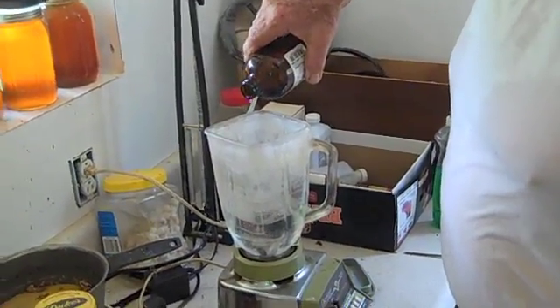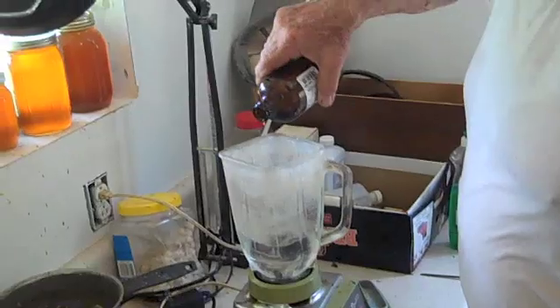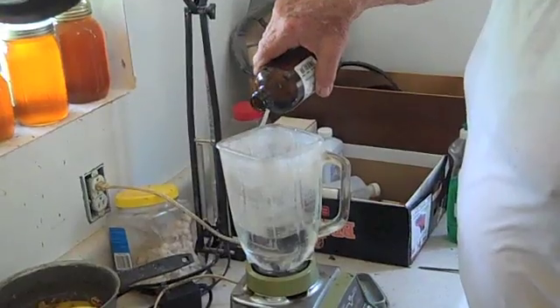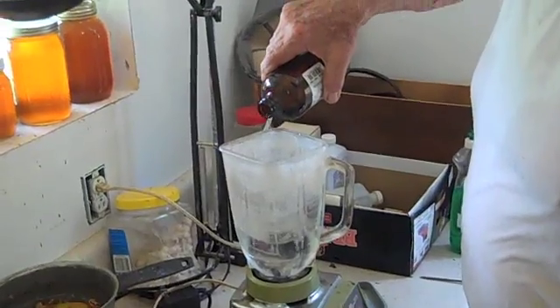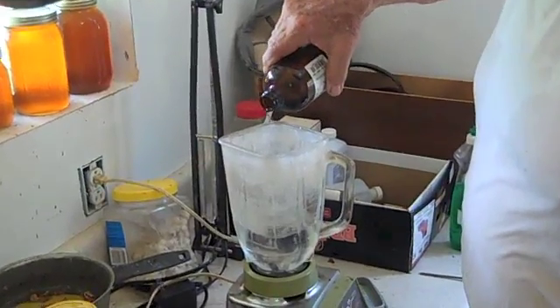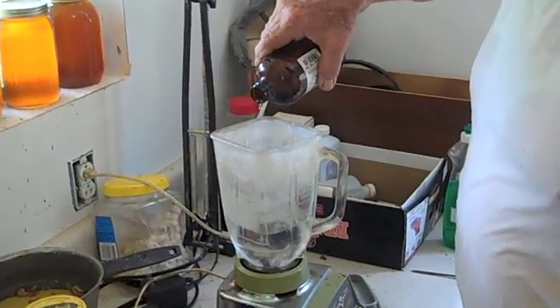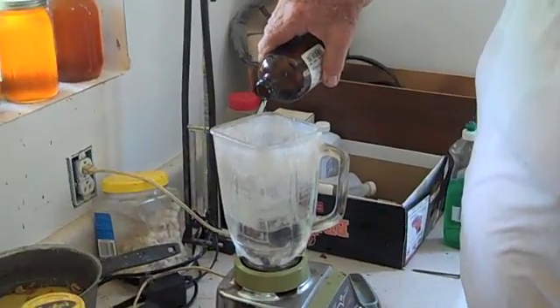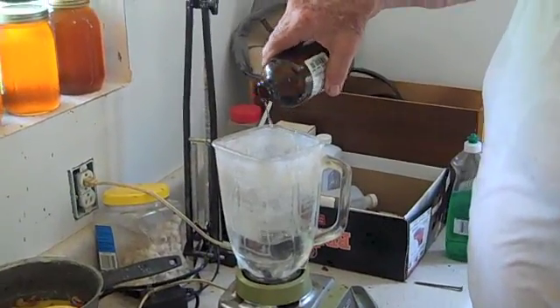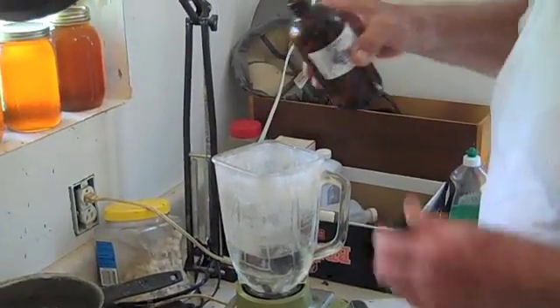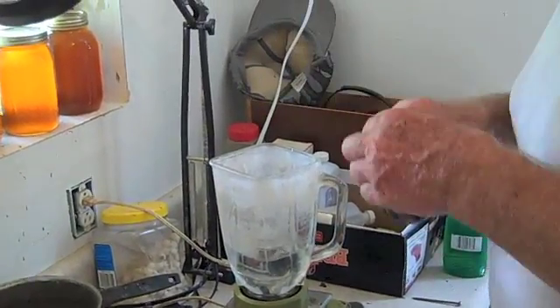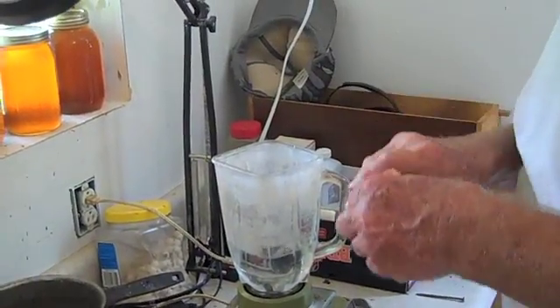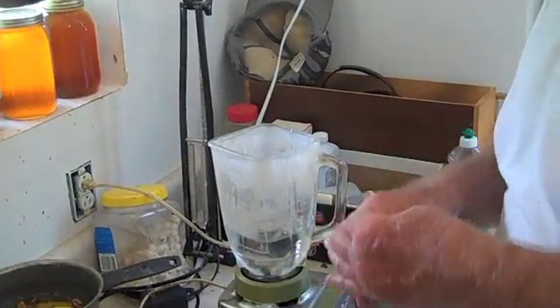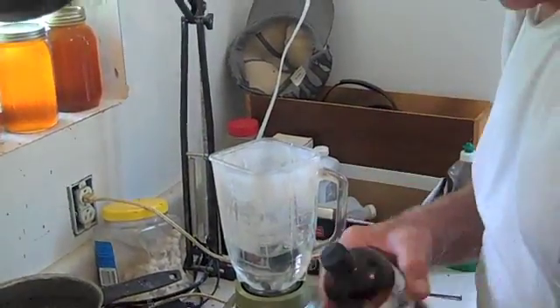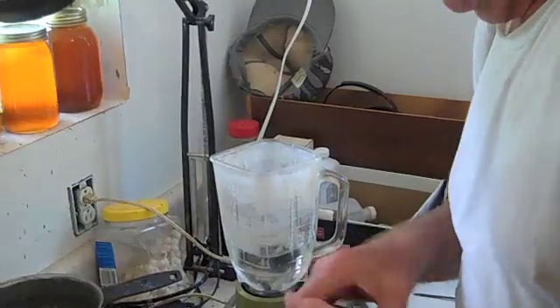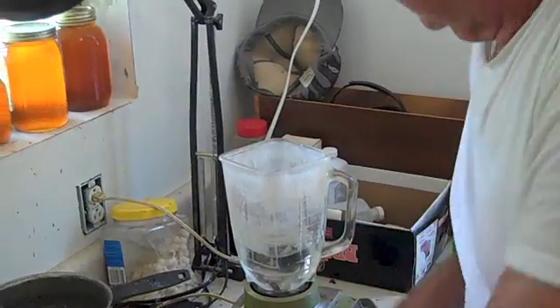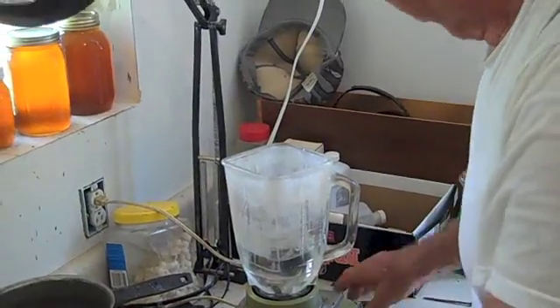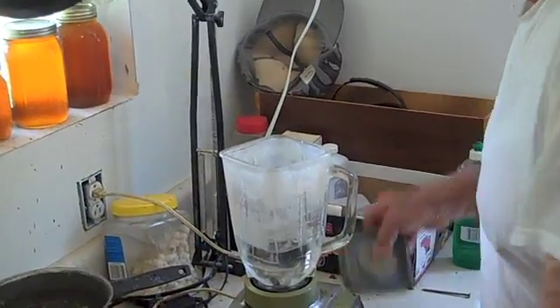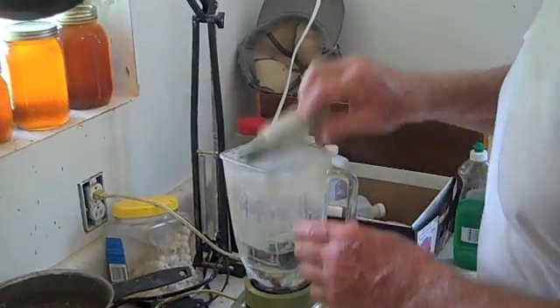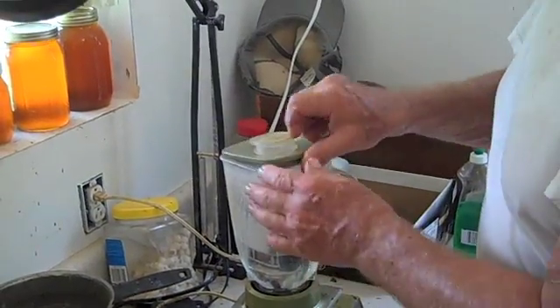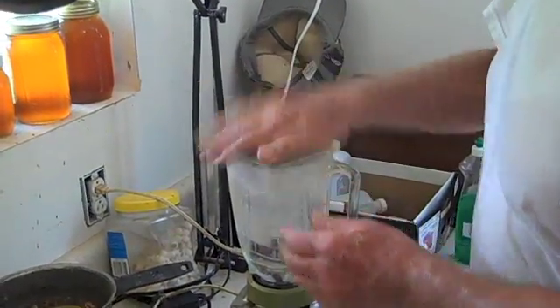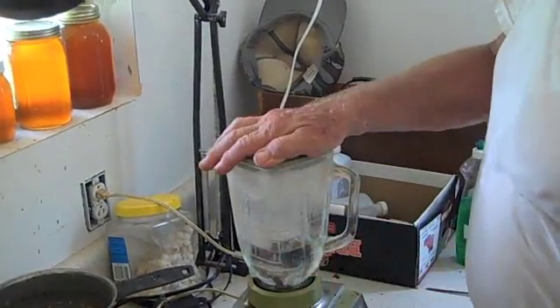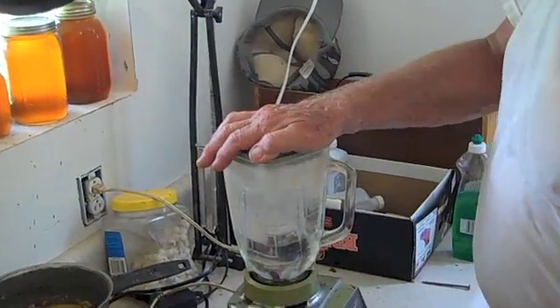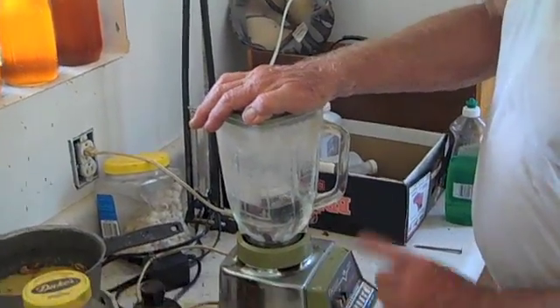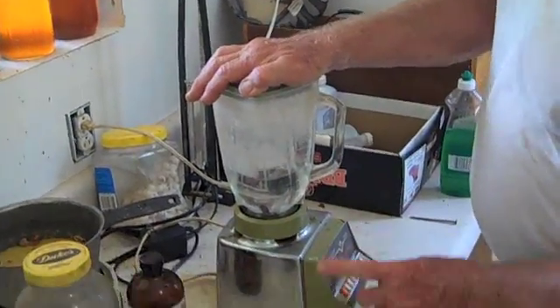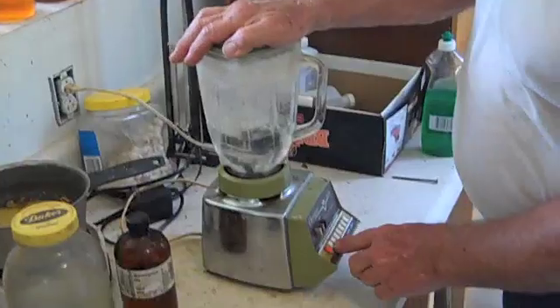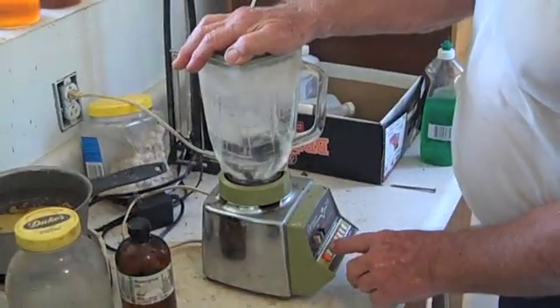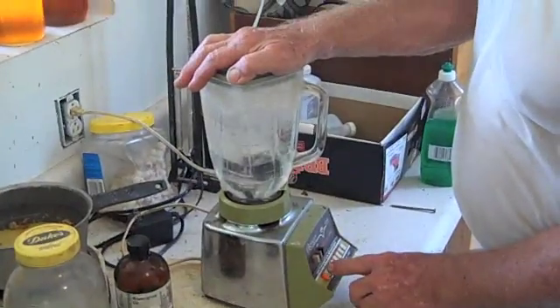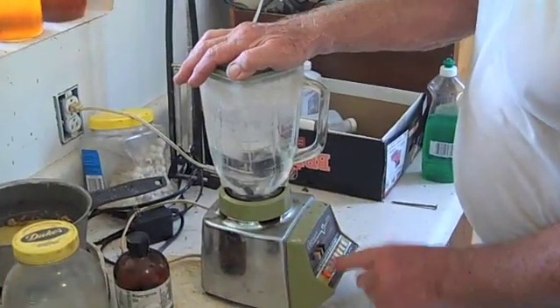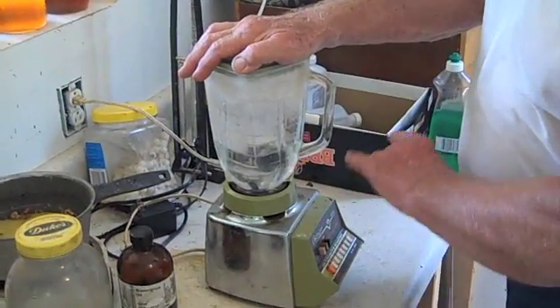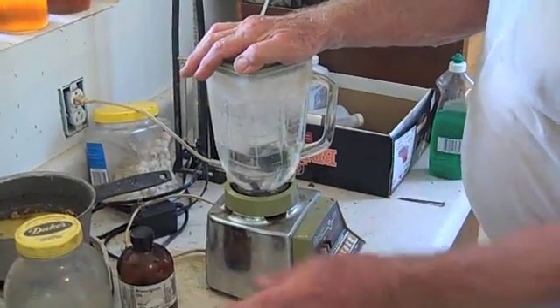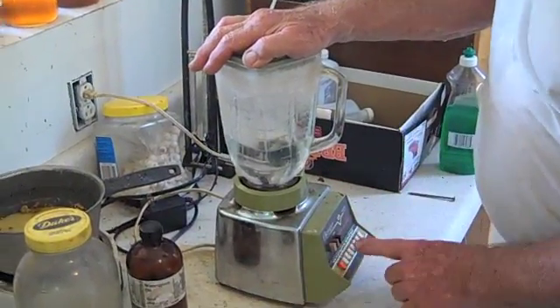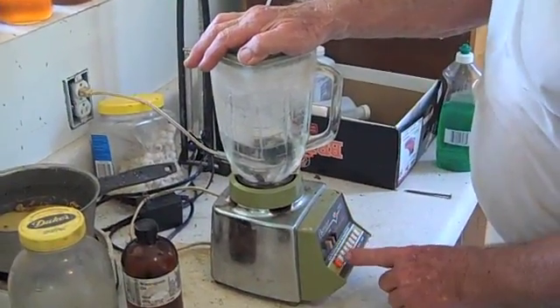Now I'm going to use just about three quarters of a teaspoon of wintergreen. I'm going to put the top on and blend this on low for at least five minutes until it gets white and milky.